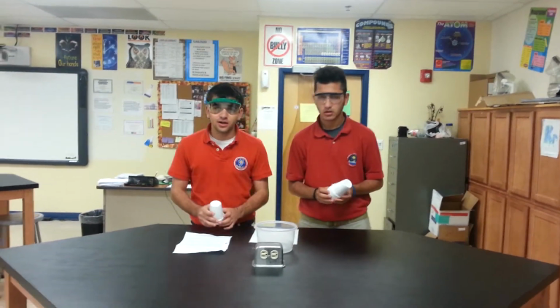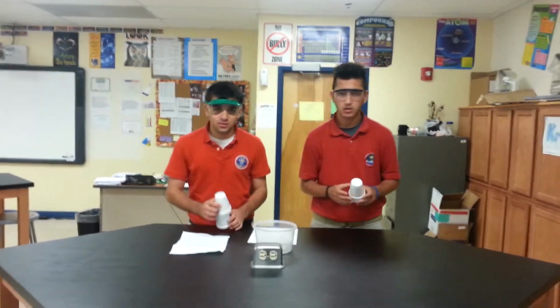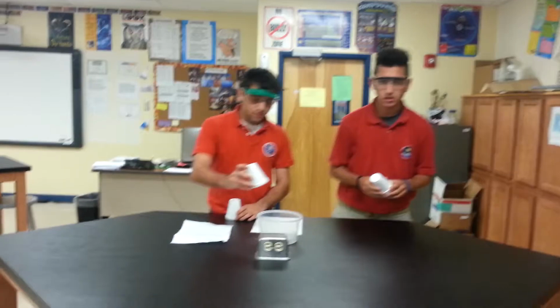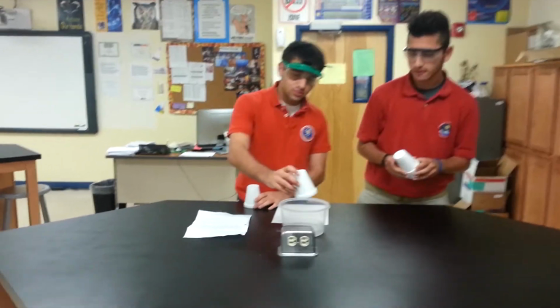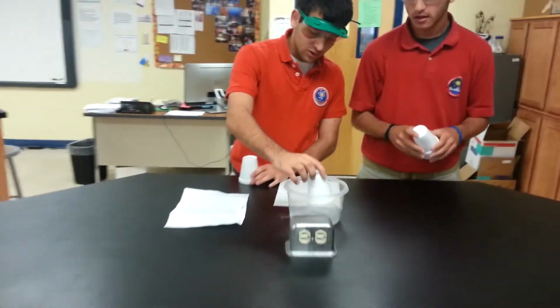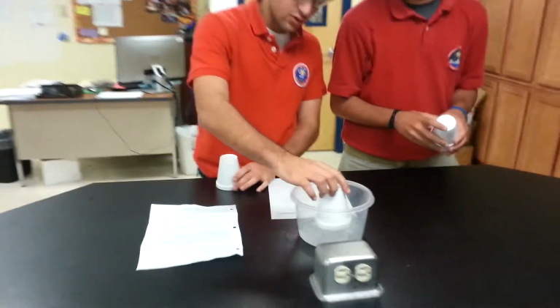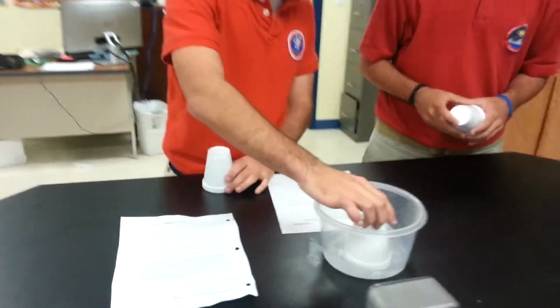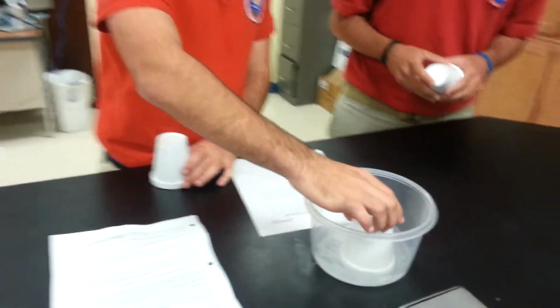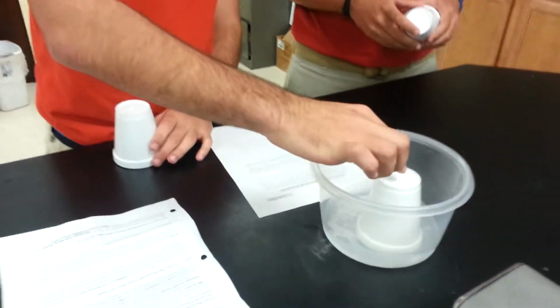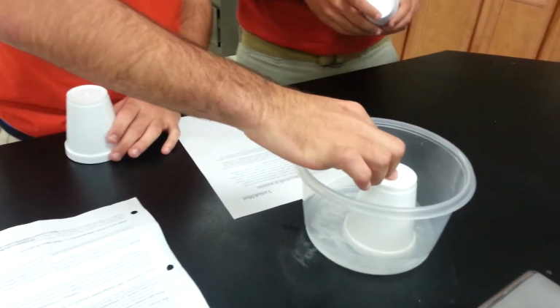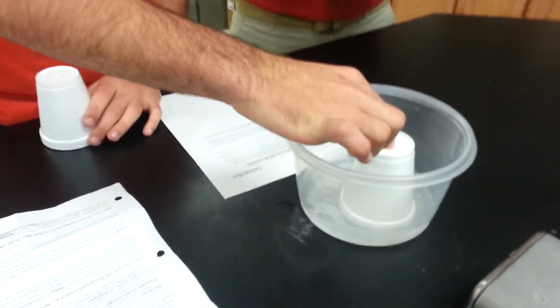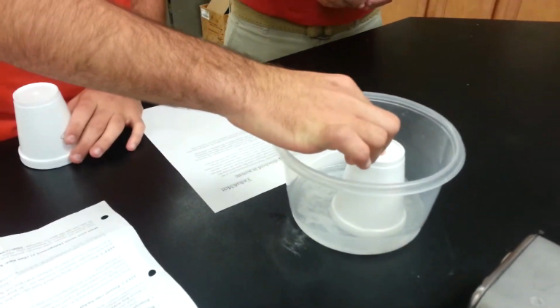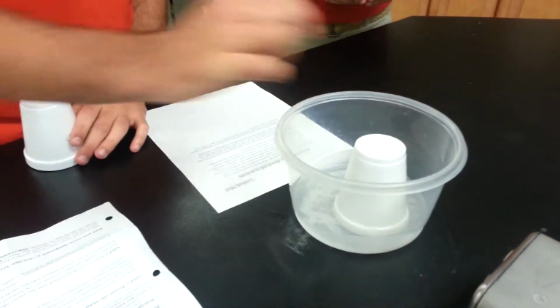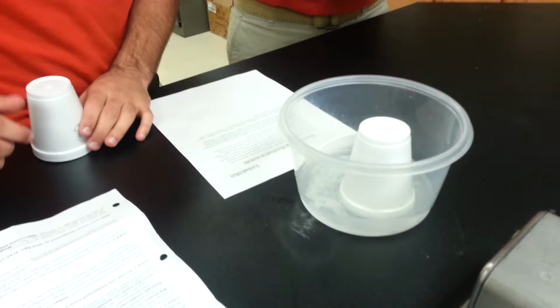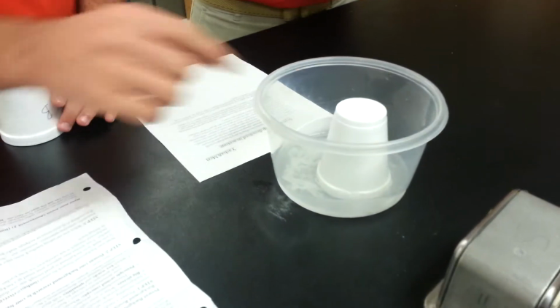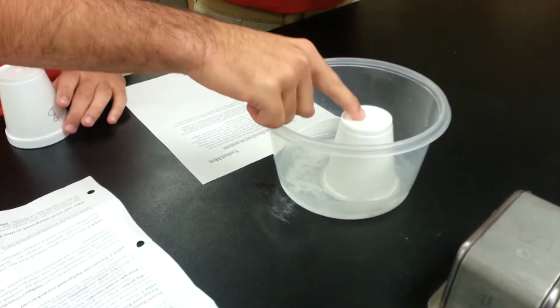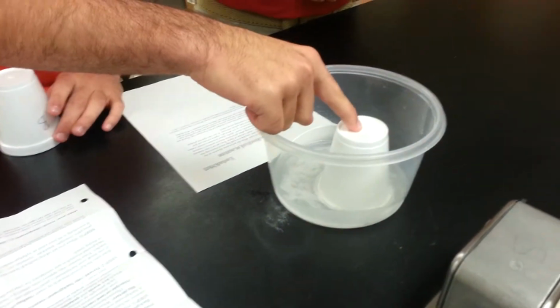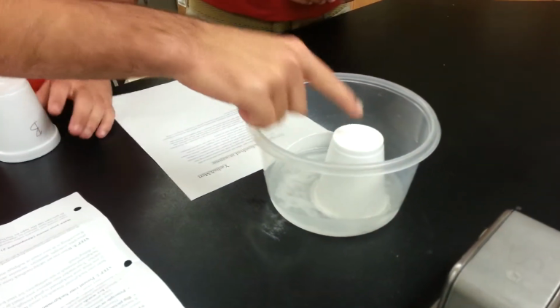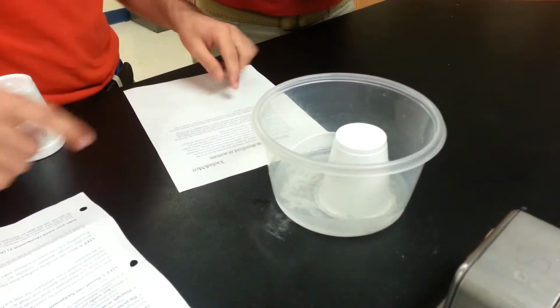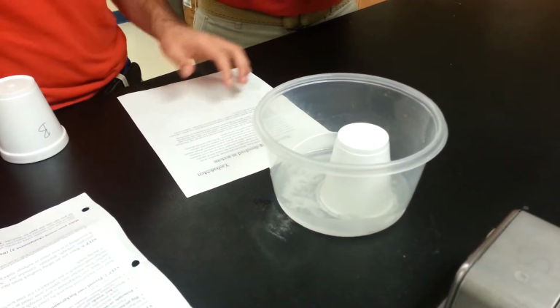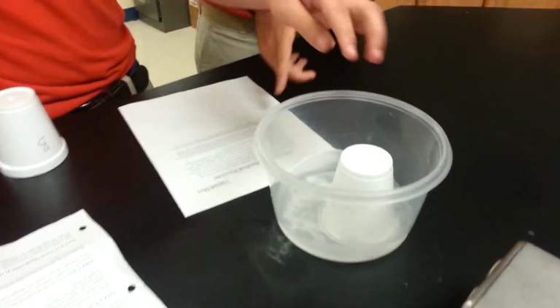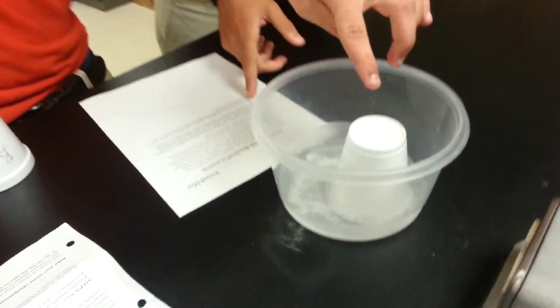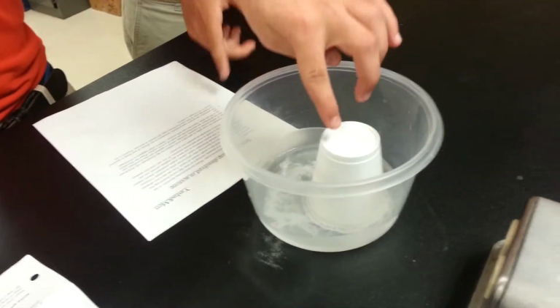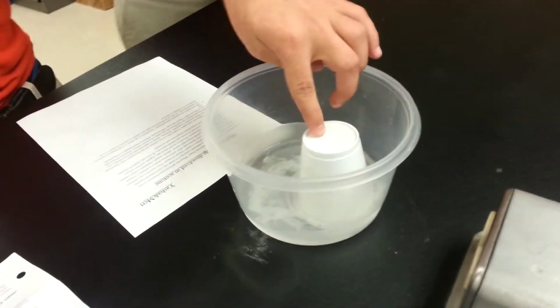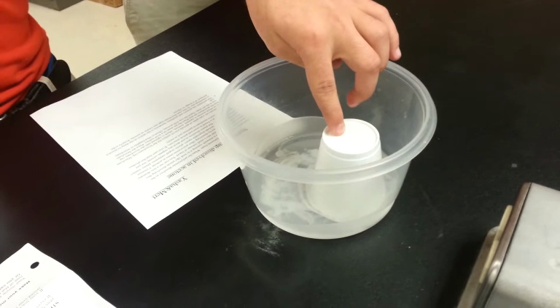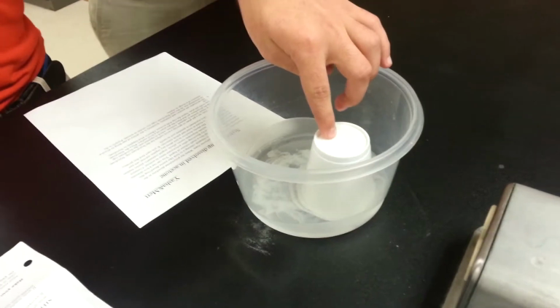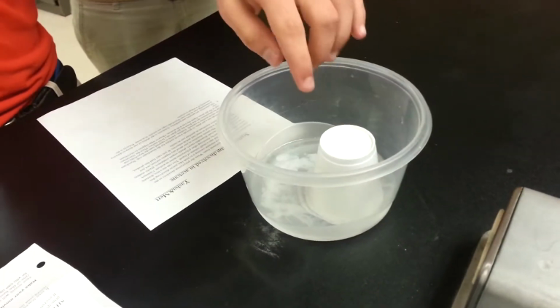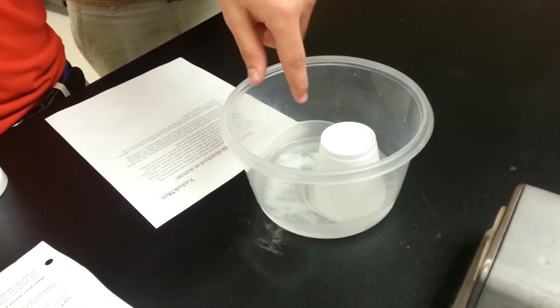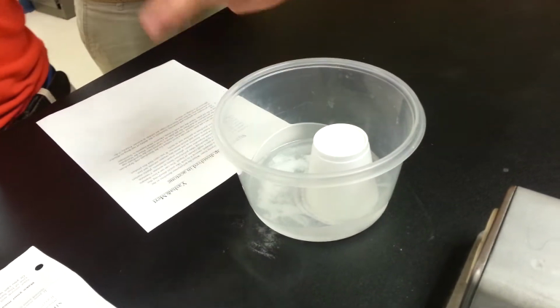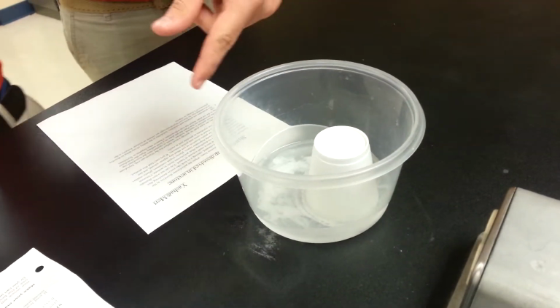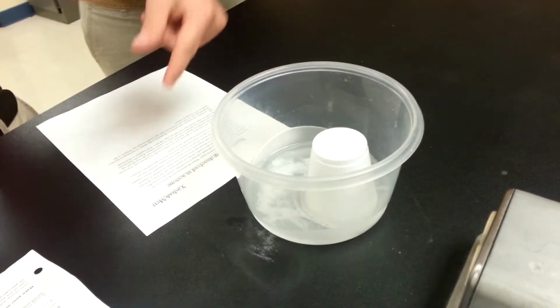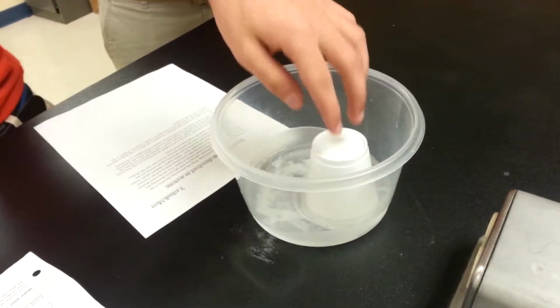We're going to start the experiment right now. We're going to put the styrofoam cup in — as we can see, it's dissolving. We press it down and it's going to get faster. There are two principles involved in this experiment: polarity and solubility.